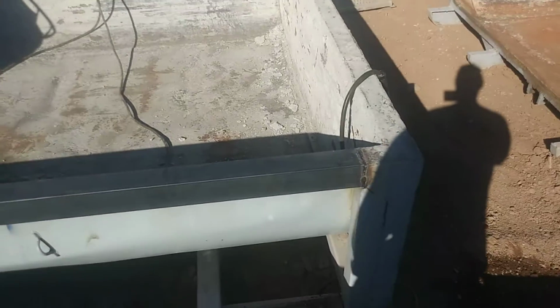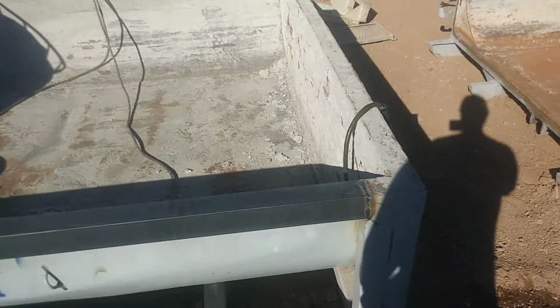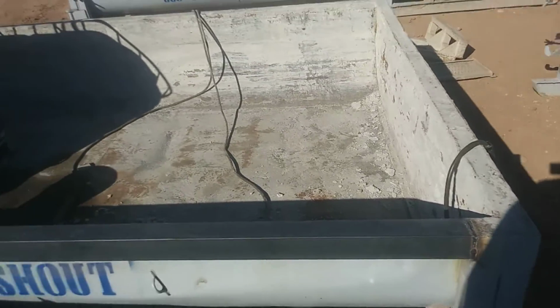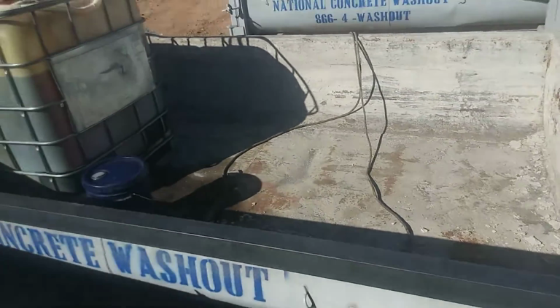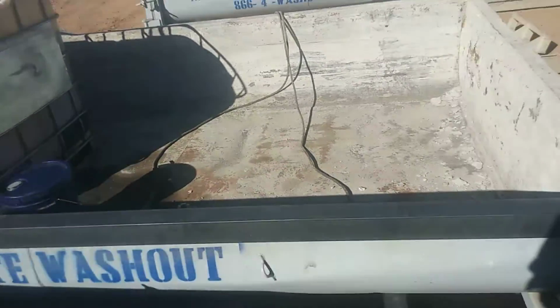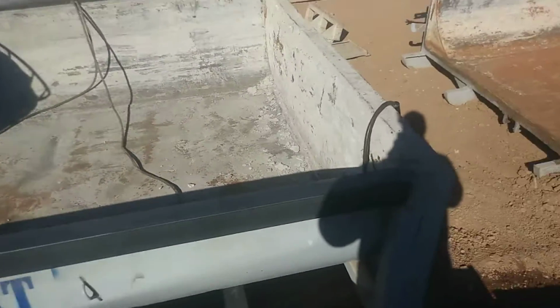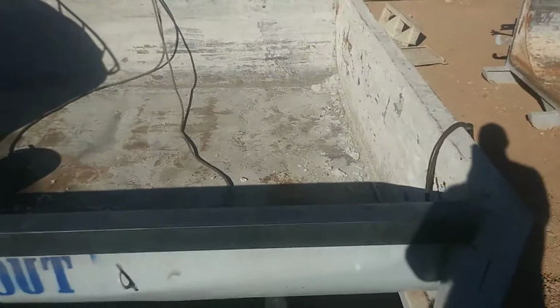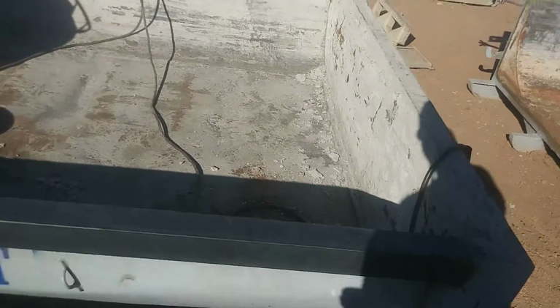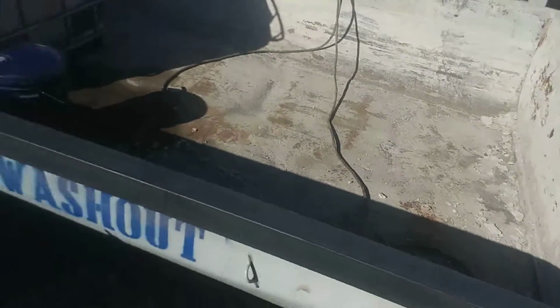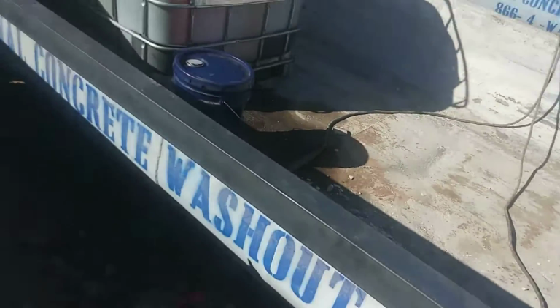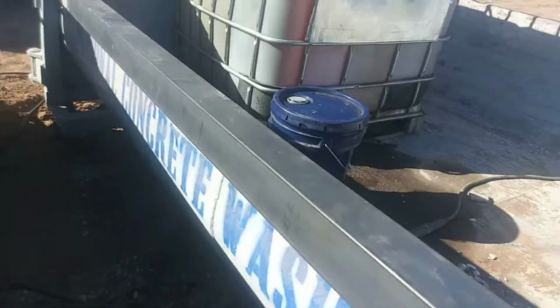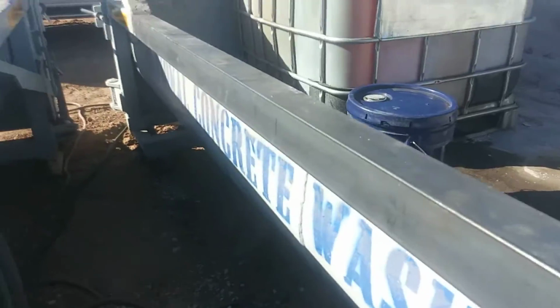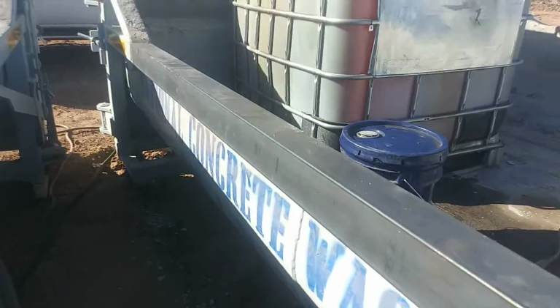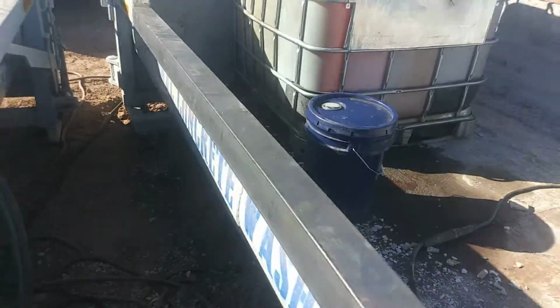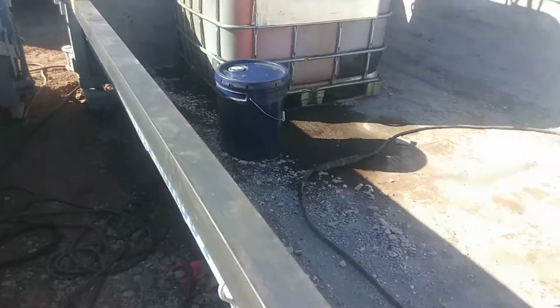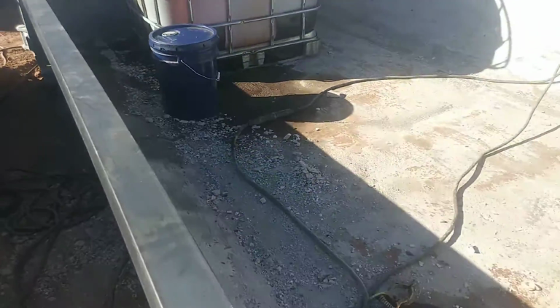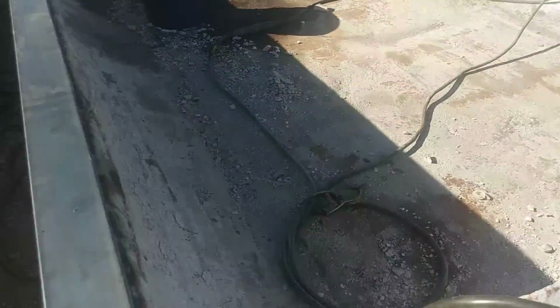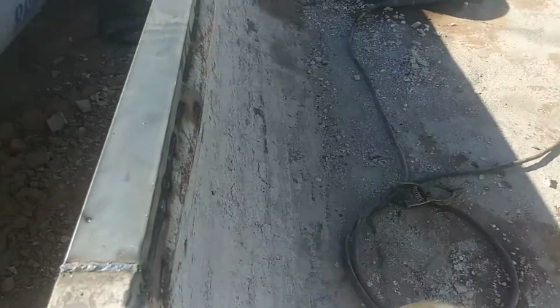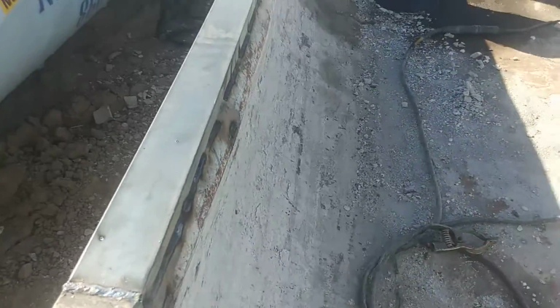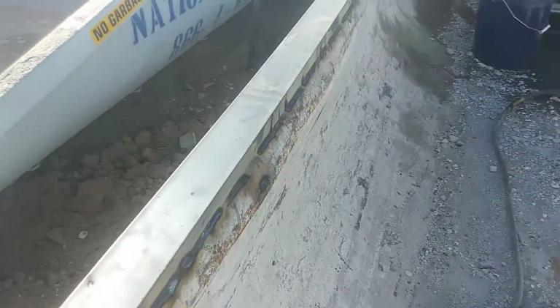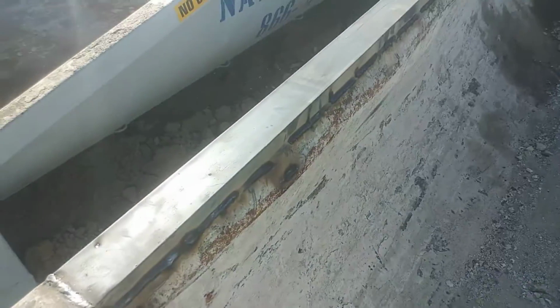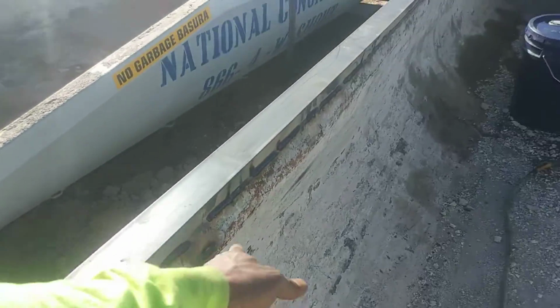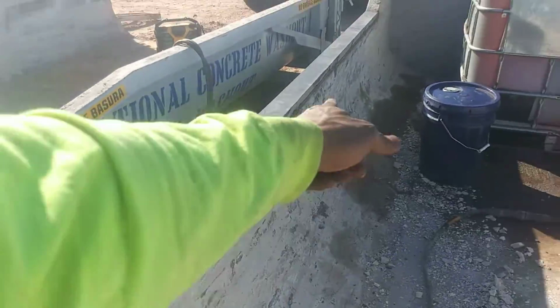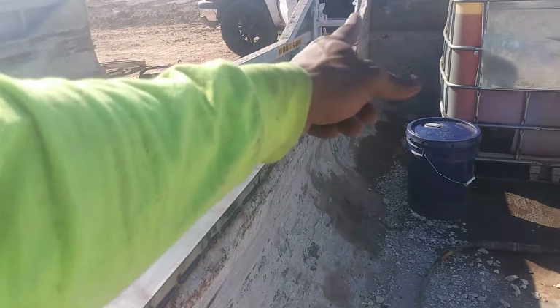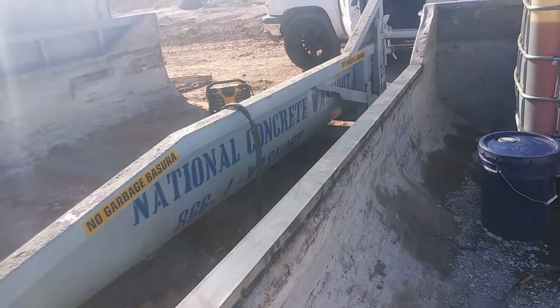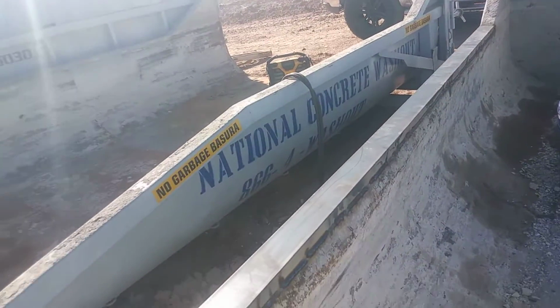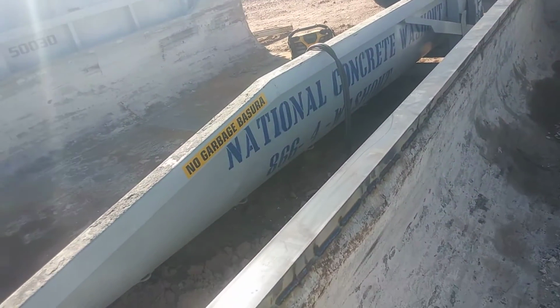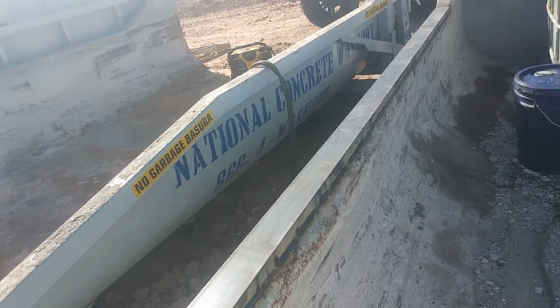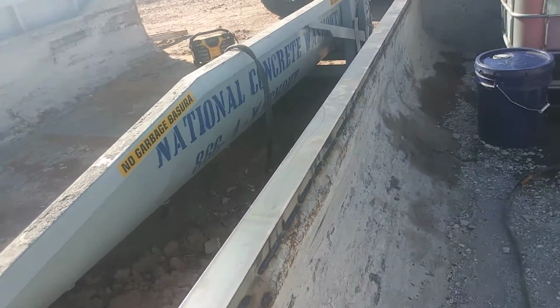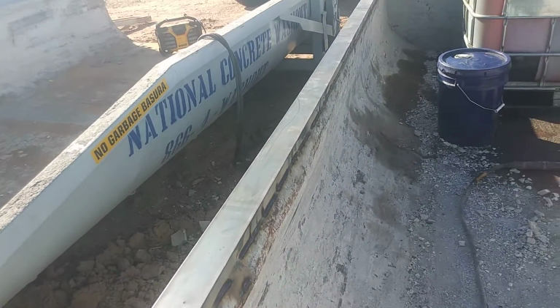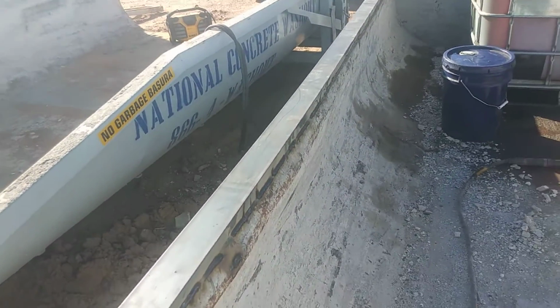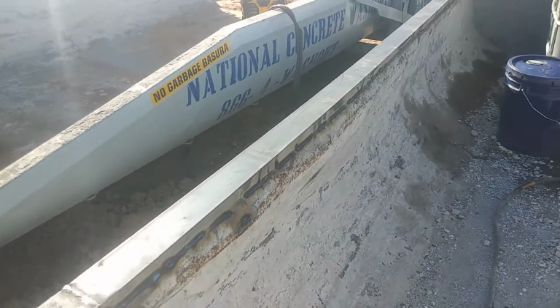This one right here worked me. I ain't gonna lie — this one worked me. But I'm done now. About to clean it up, and then you have to weld it all the way down. I had to run one pass all the way down — that's like a nine-foot pass.